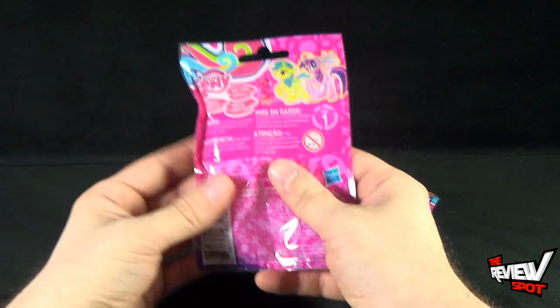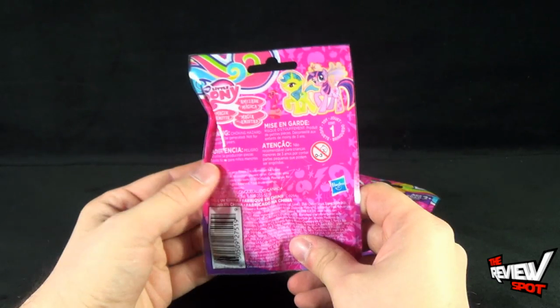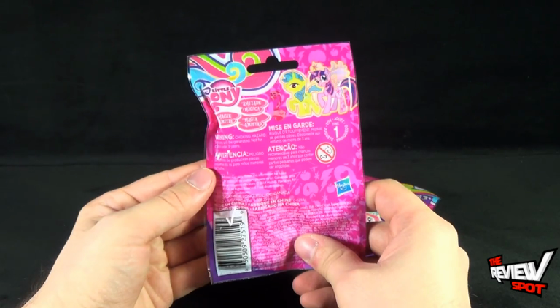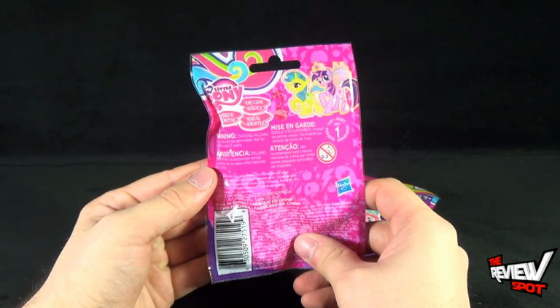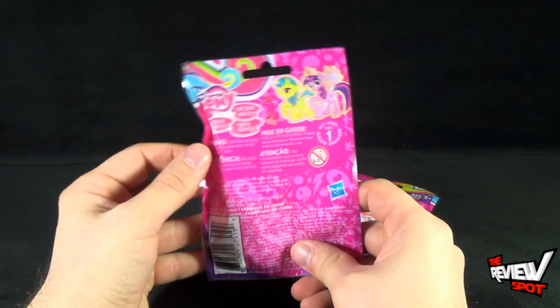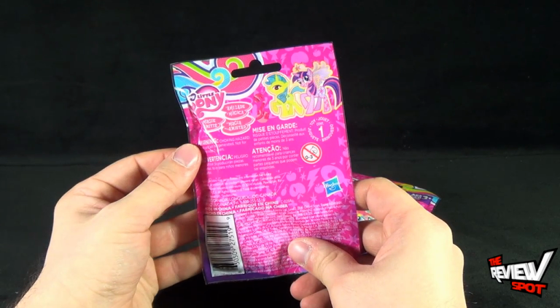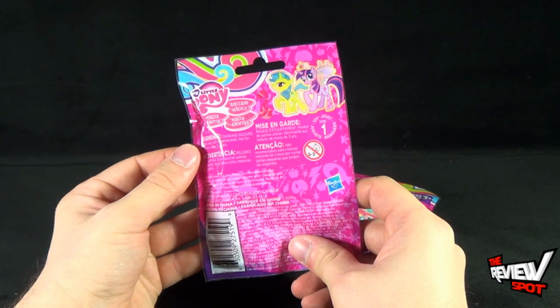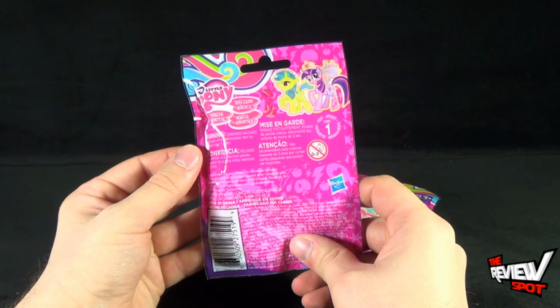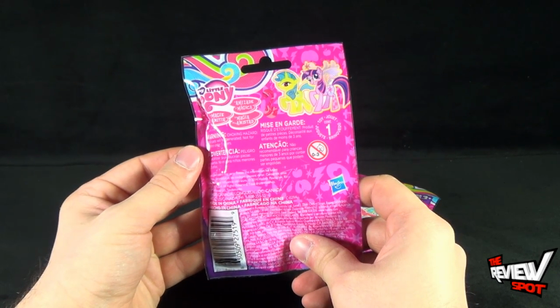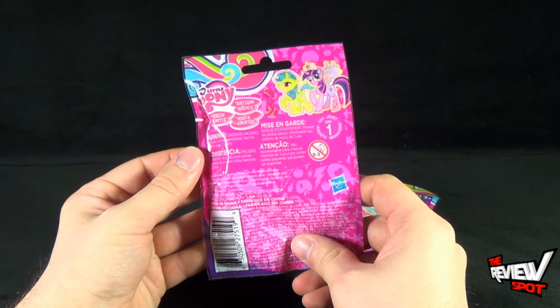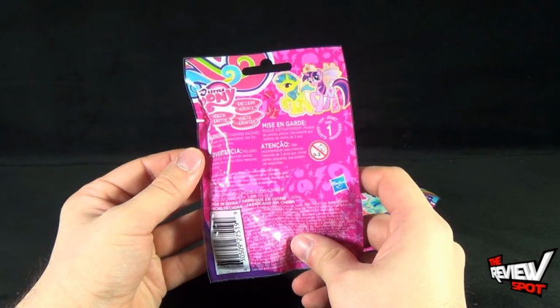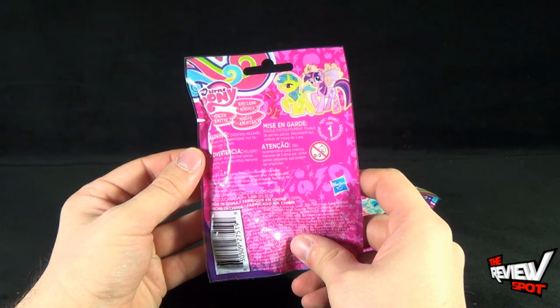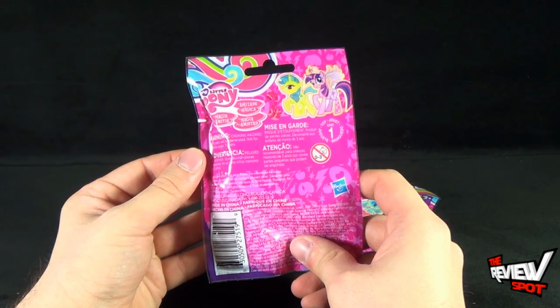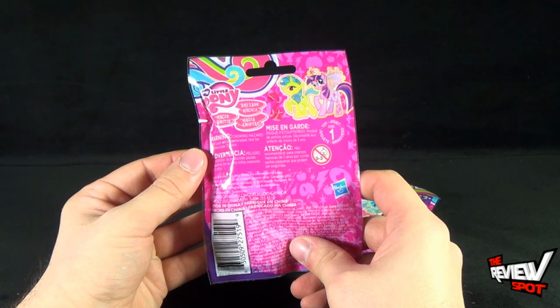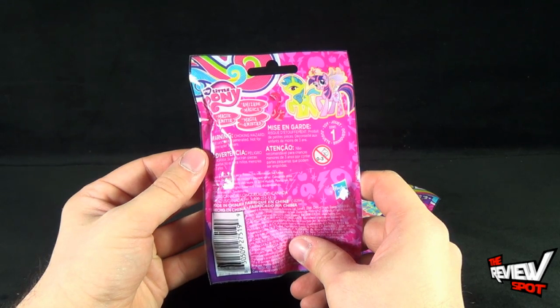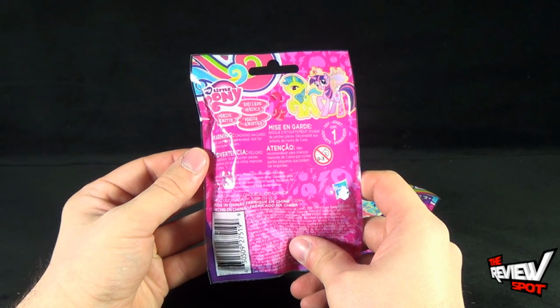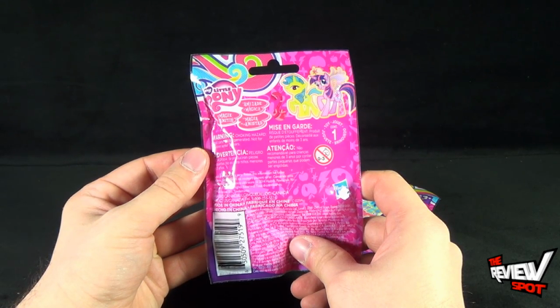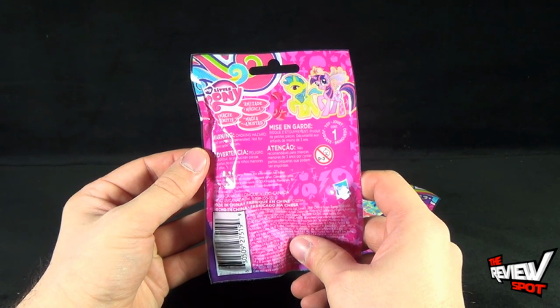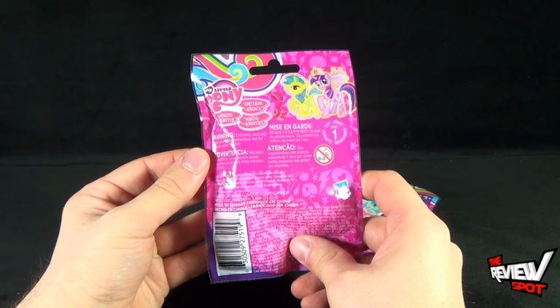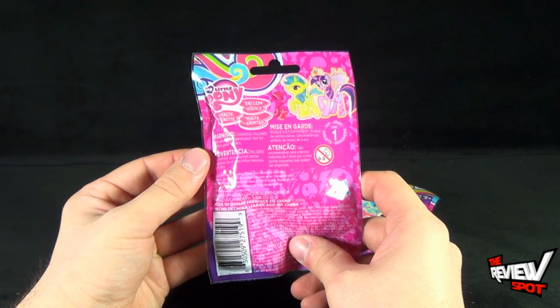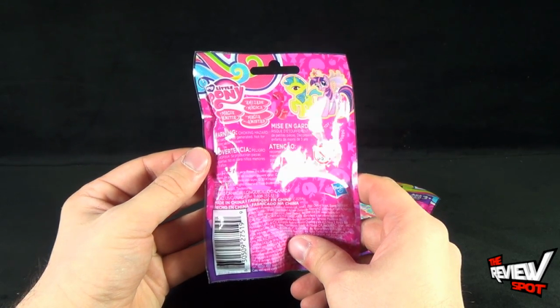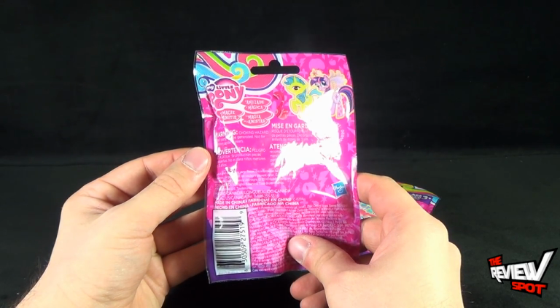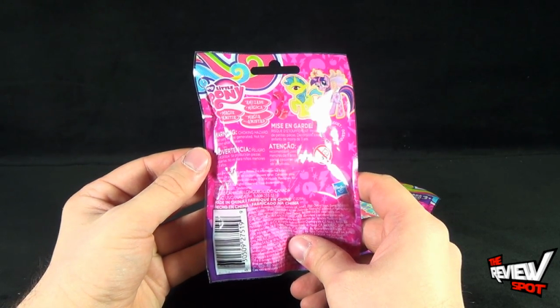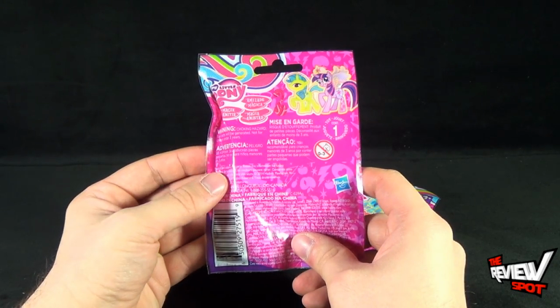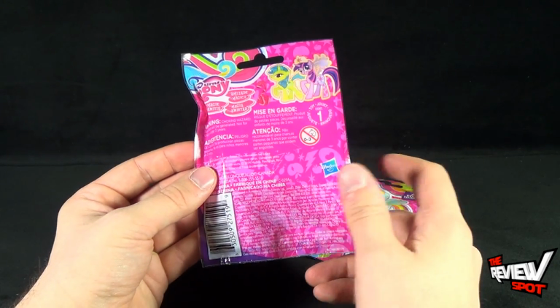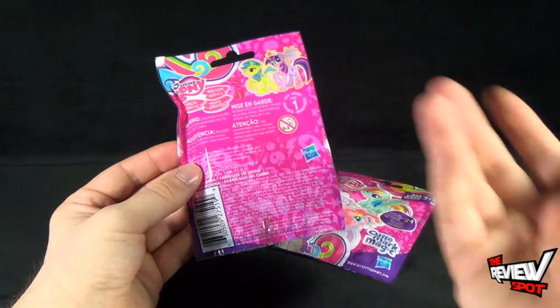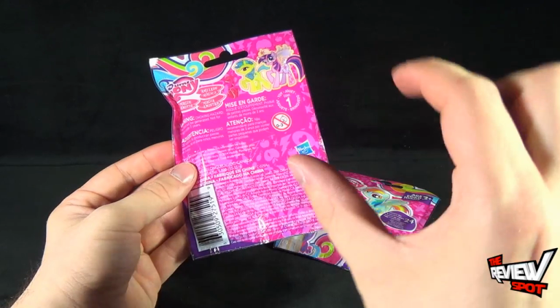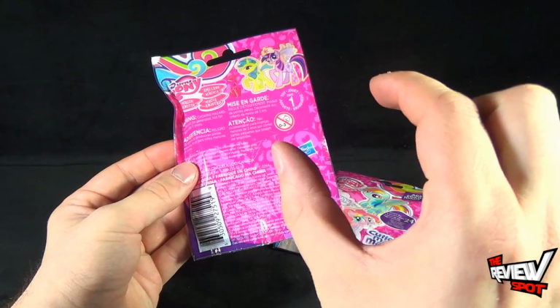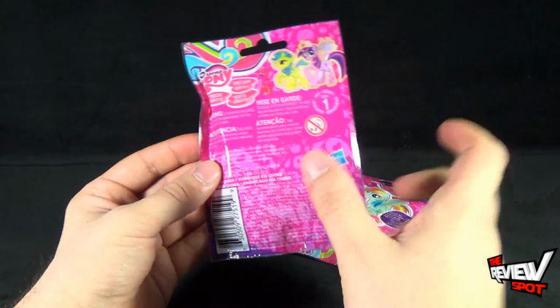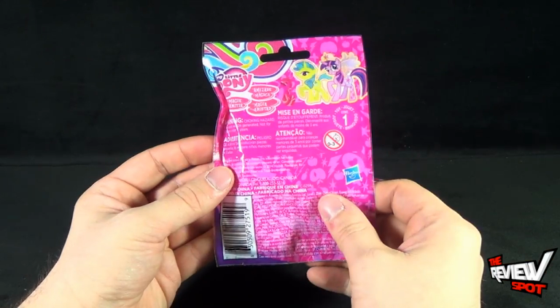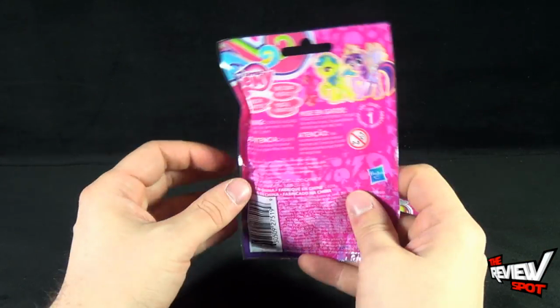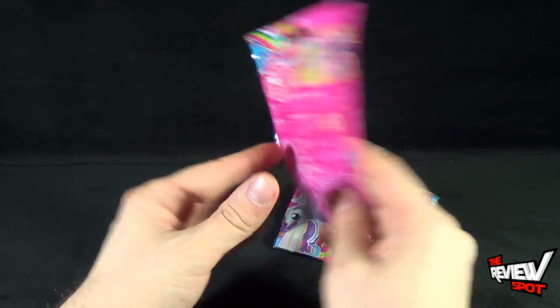The back of the package doesn't really feature much. It says one toy inside, not recommended for ages 0-3, and there is a choking hazard — small parts. Not for children under three years of age, which makes sense because the ponies are going to be a small size.